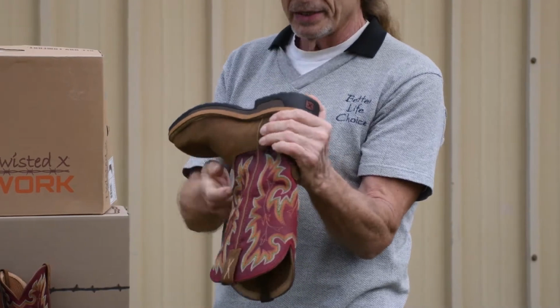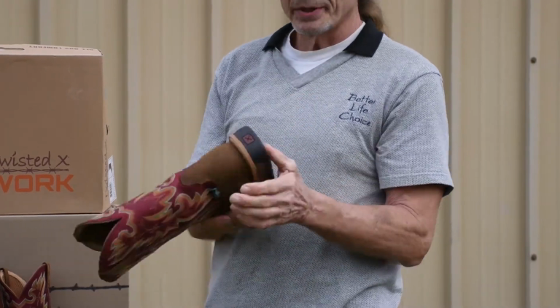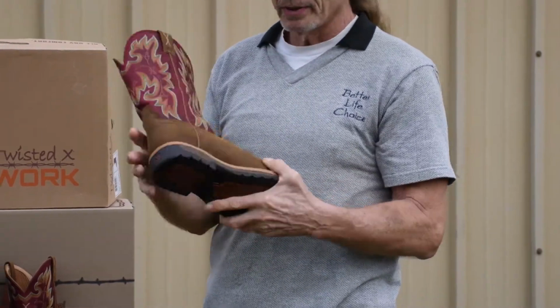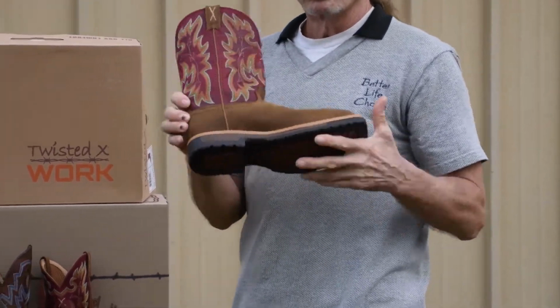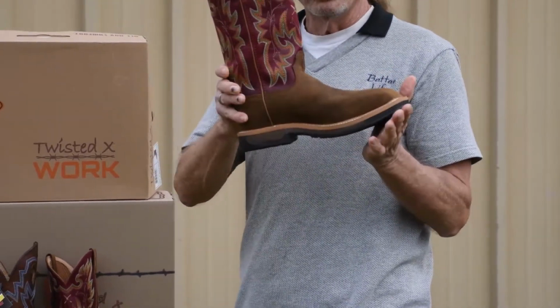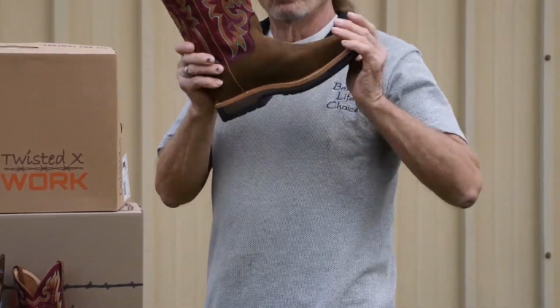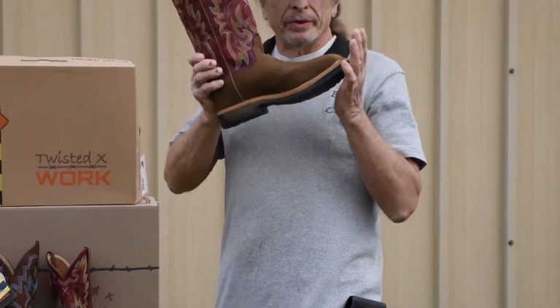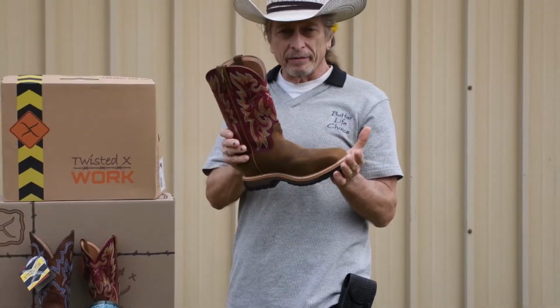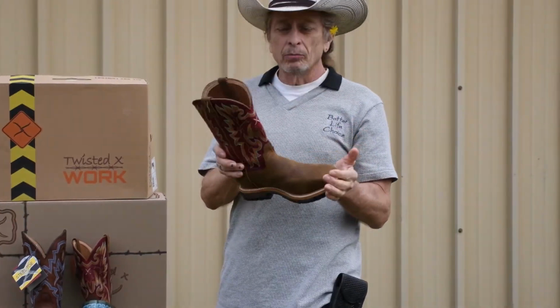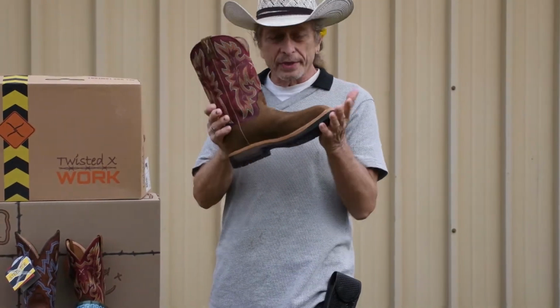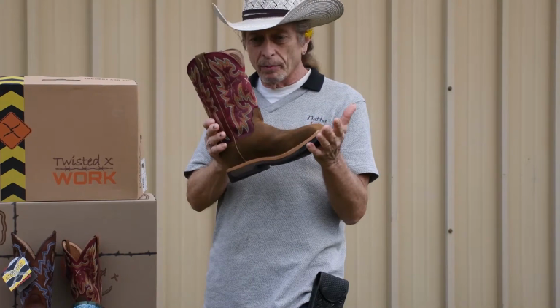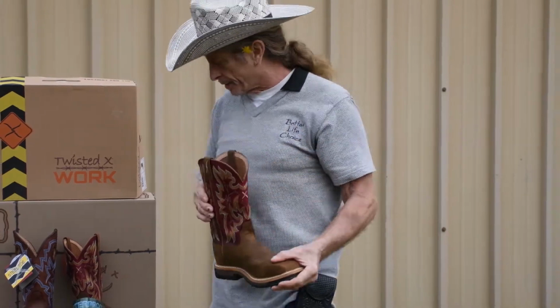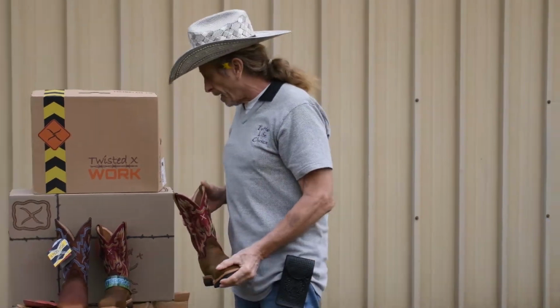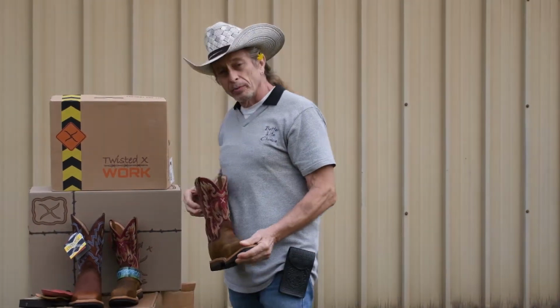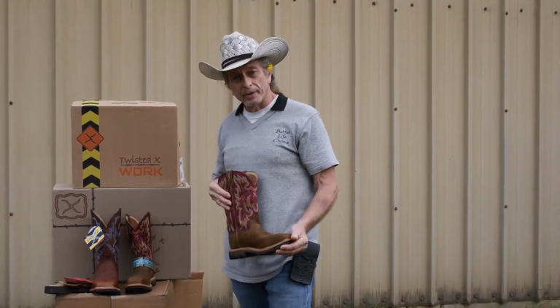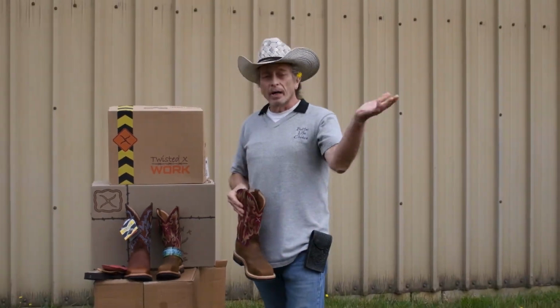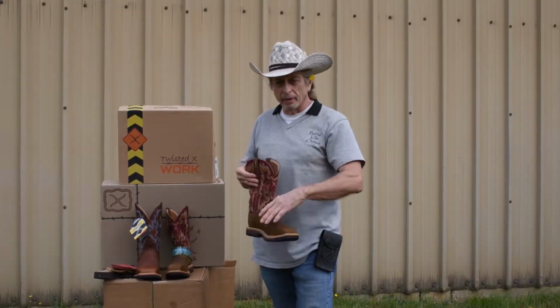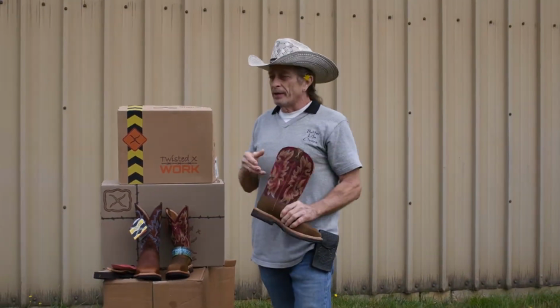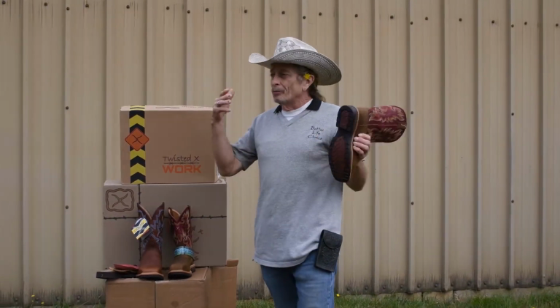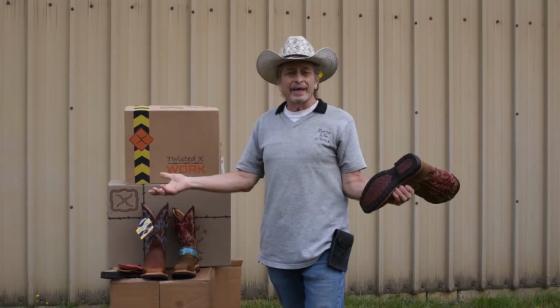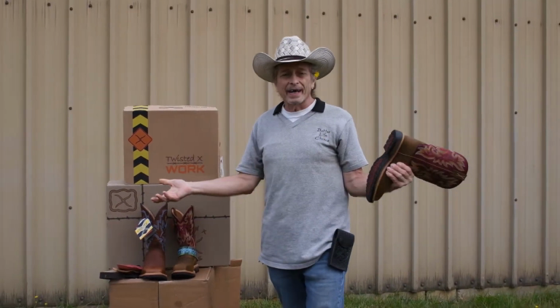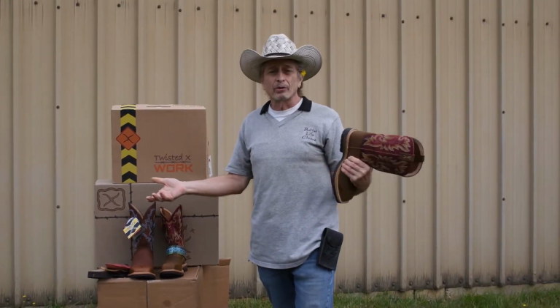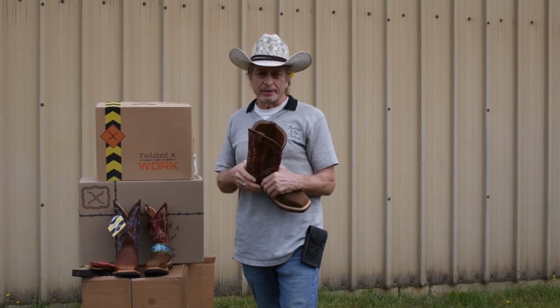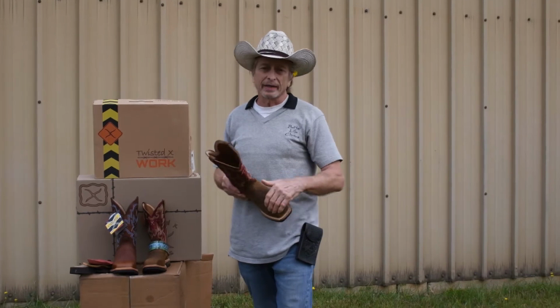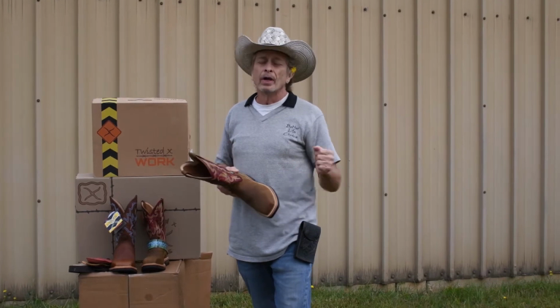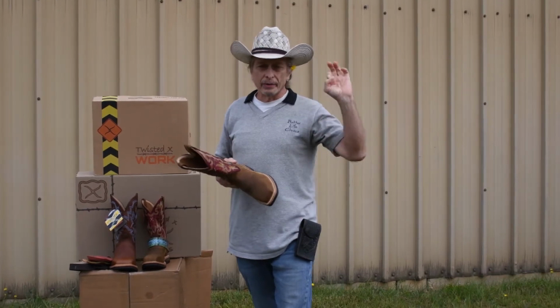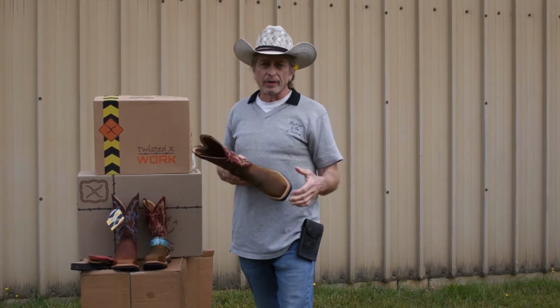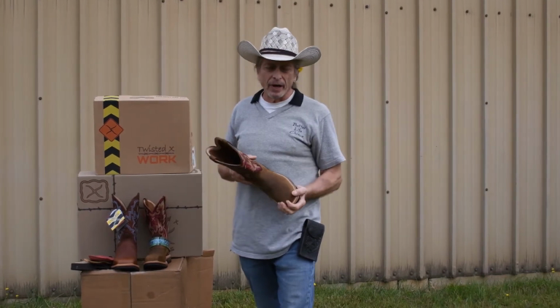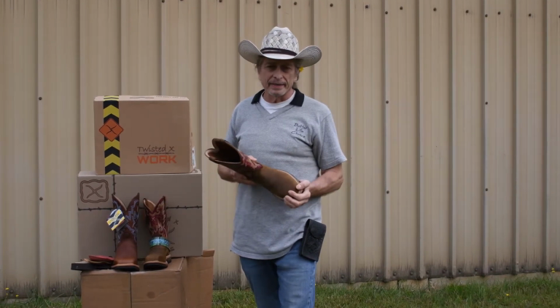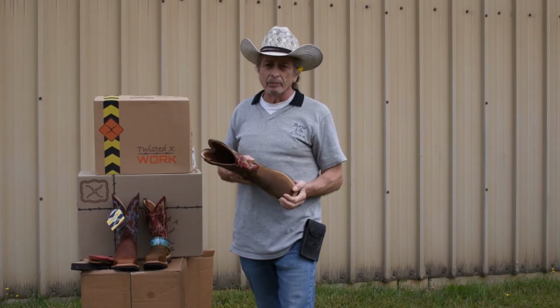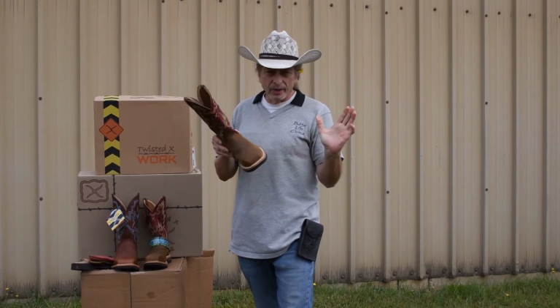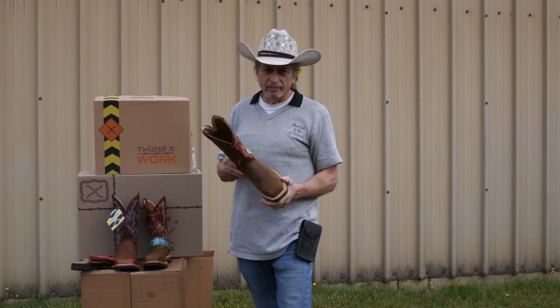Ladies, the Twisted X boot, safety toe — we're excited about this and I hope you will be too. Come see them. They're $189.99 on special right now during this holiday season. You're gonna love them.